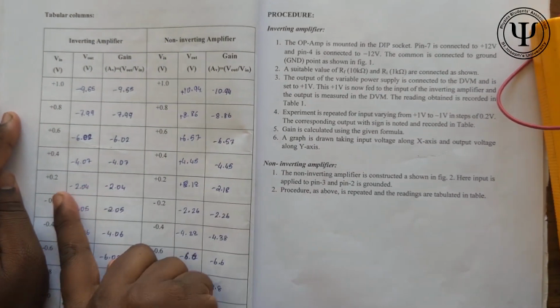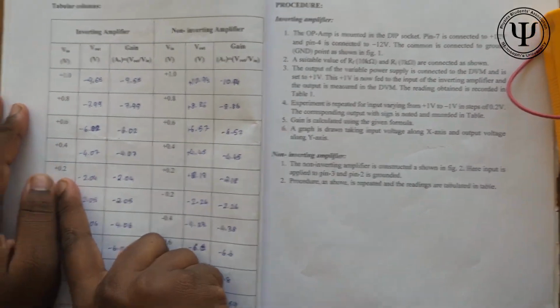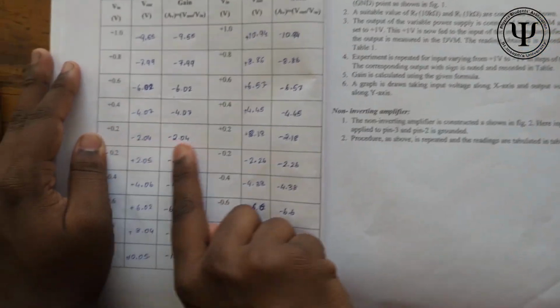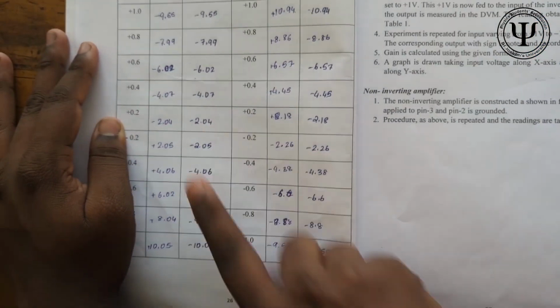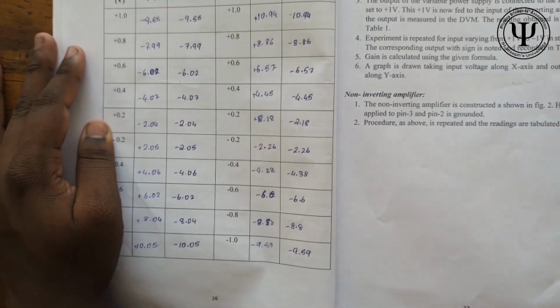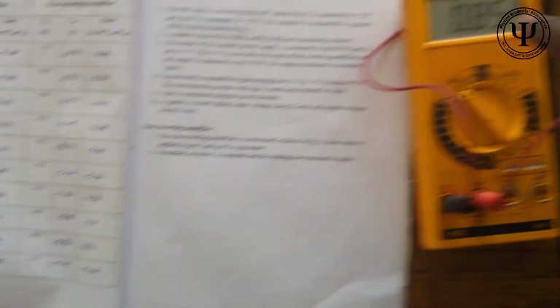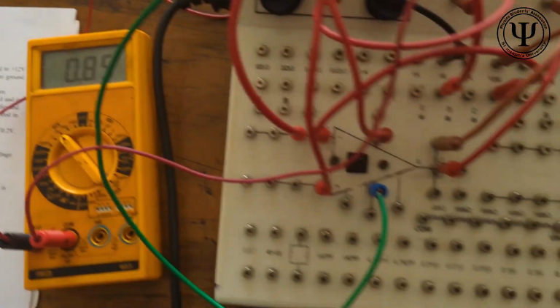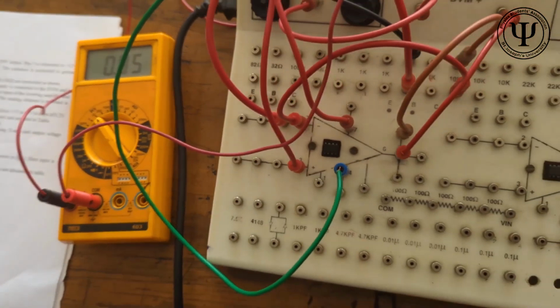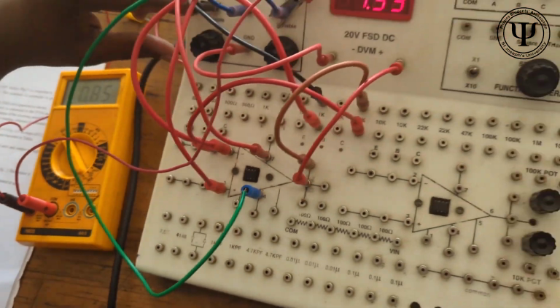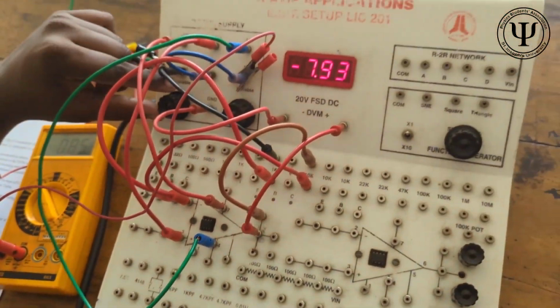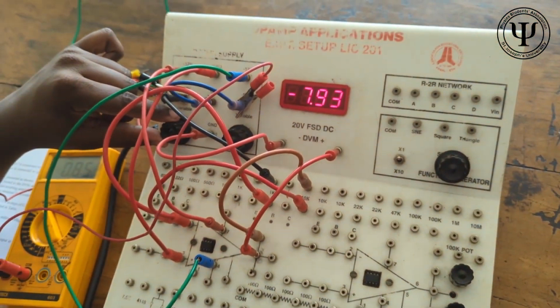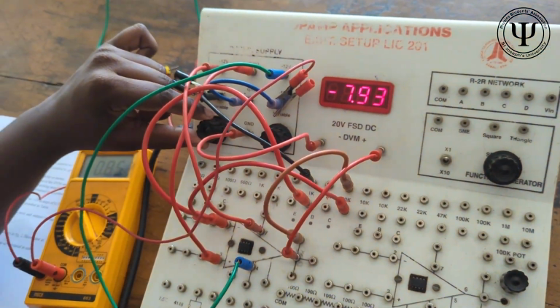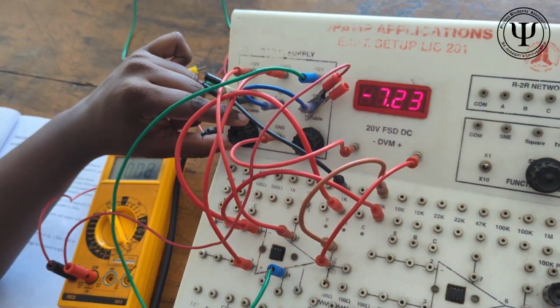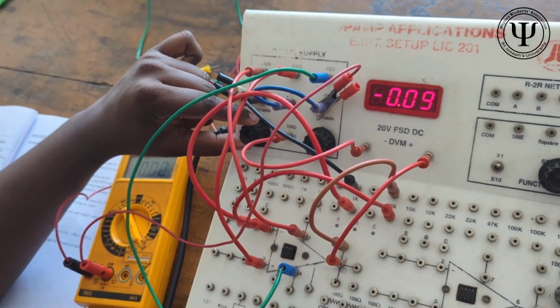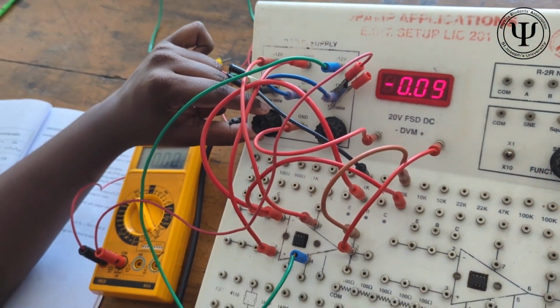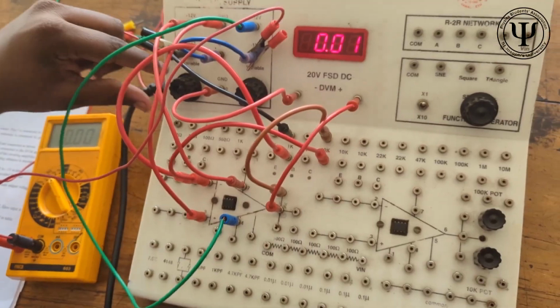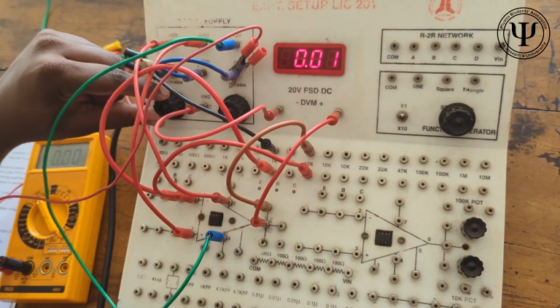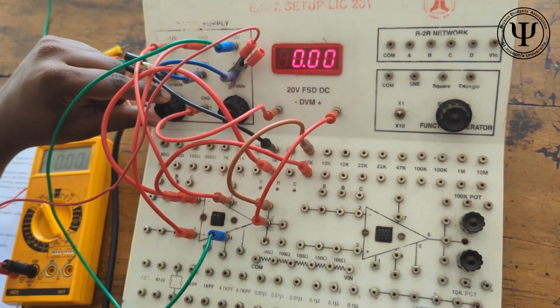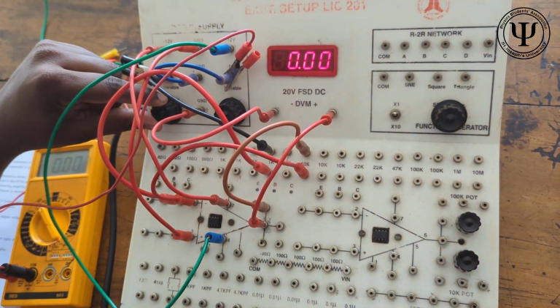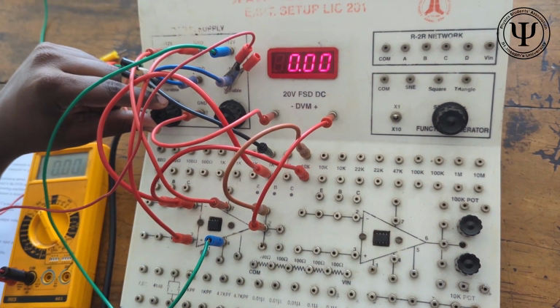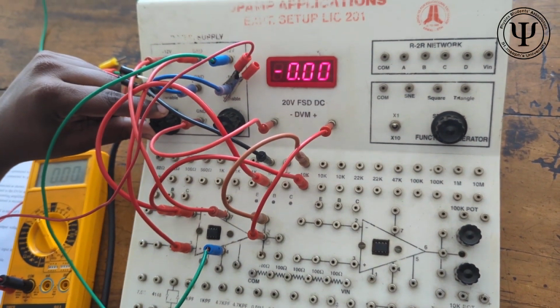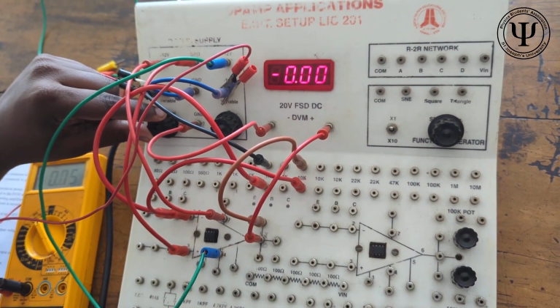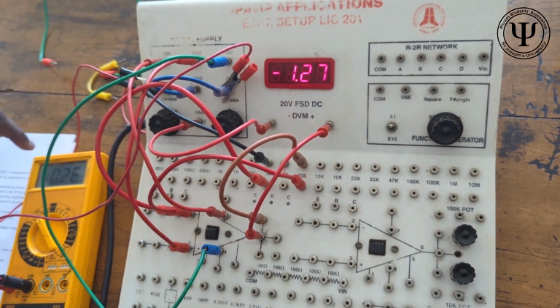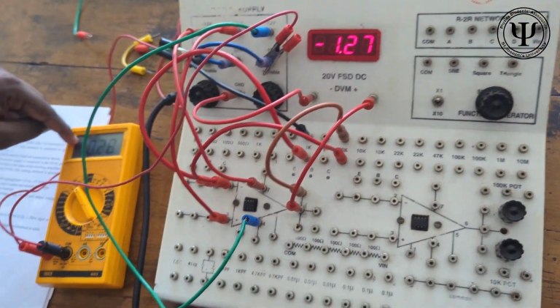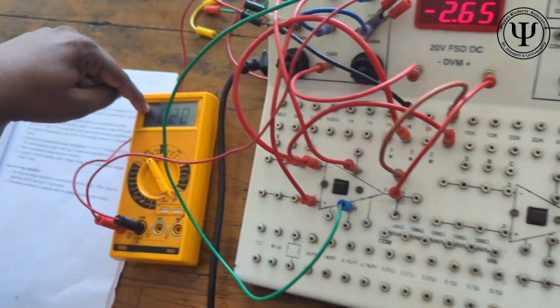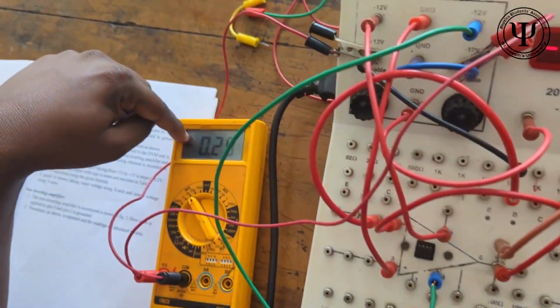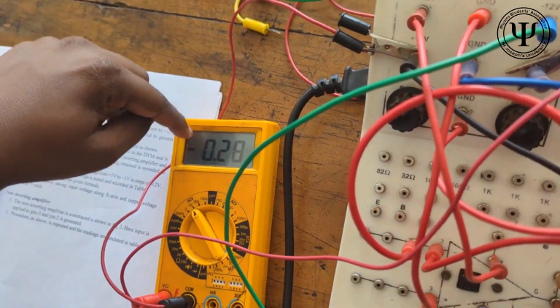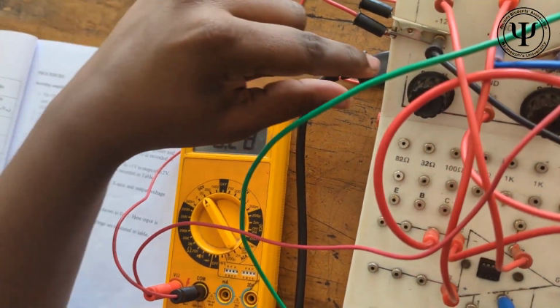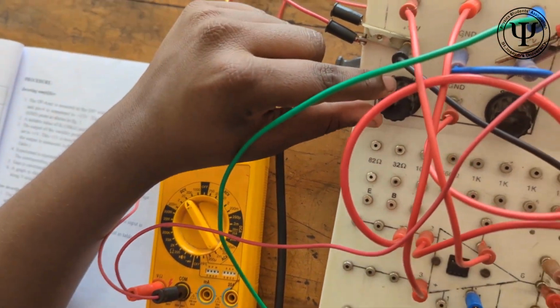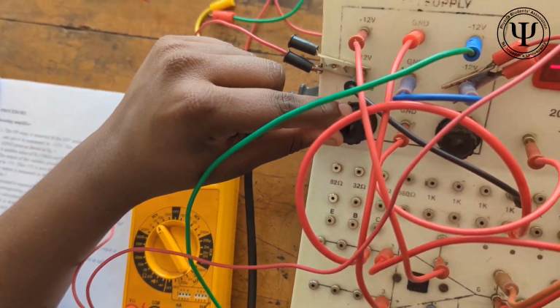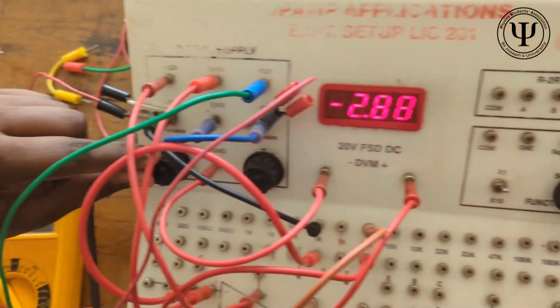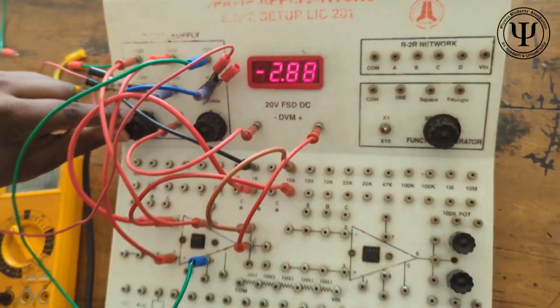You can take input values up to plus 0.2V, and then you have to change it to negative values. Just measure it — you will be getting the output in minus as well, and bracket it as low.